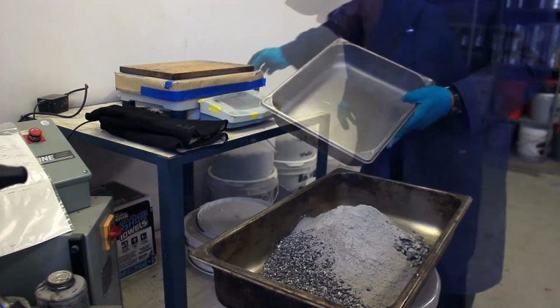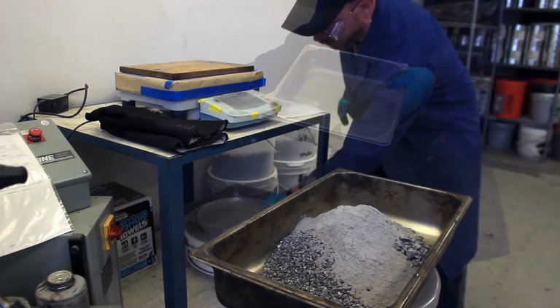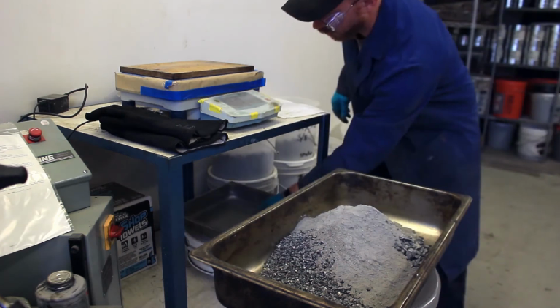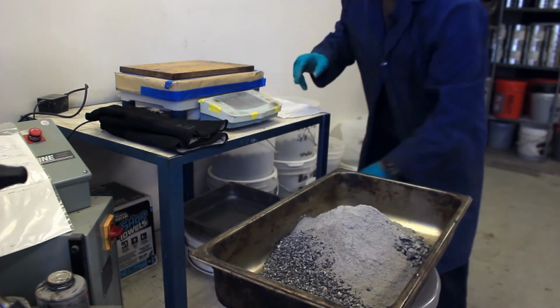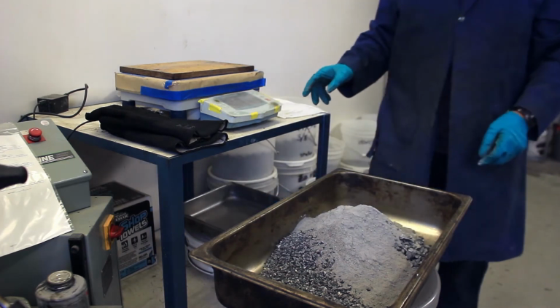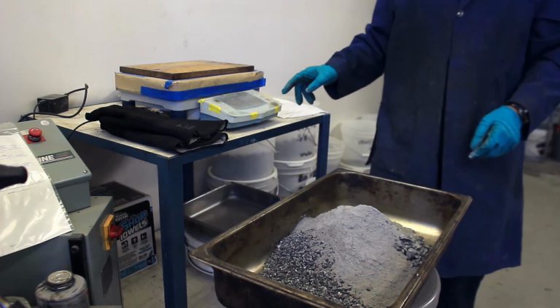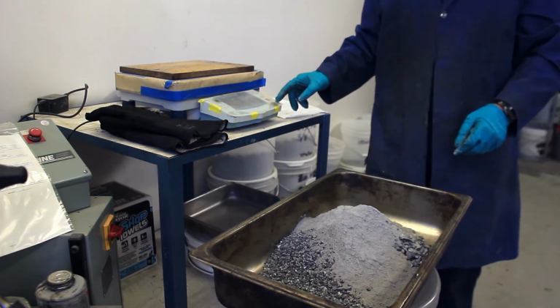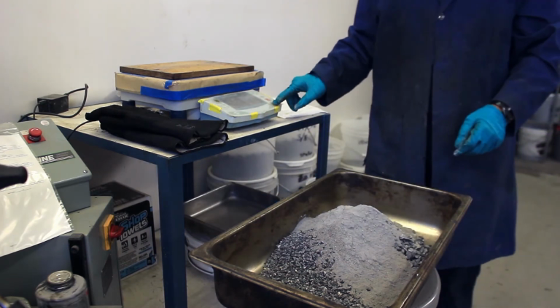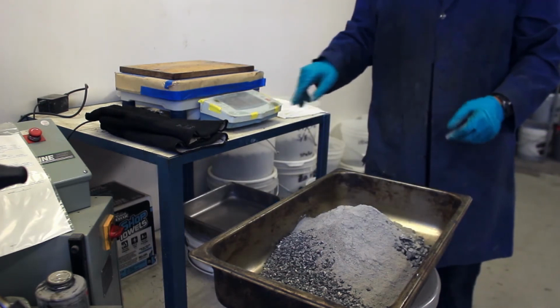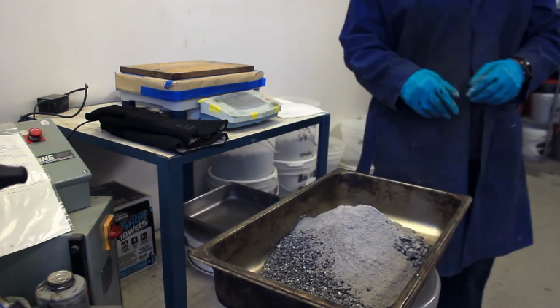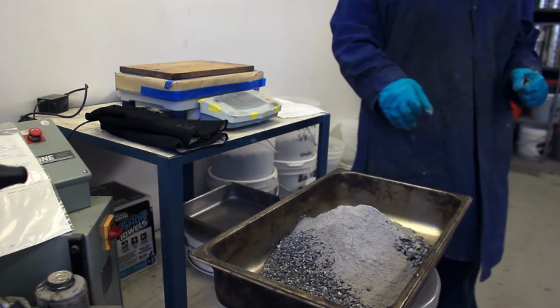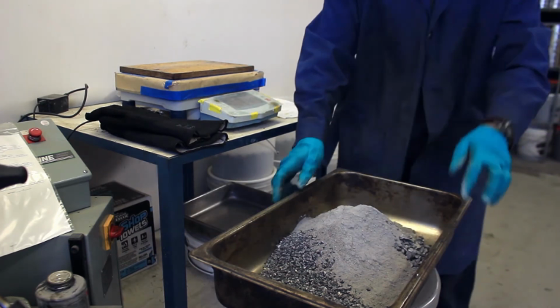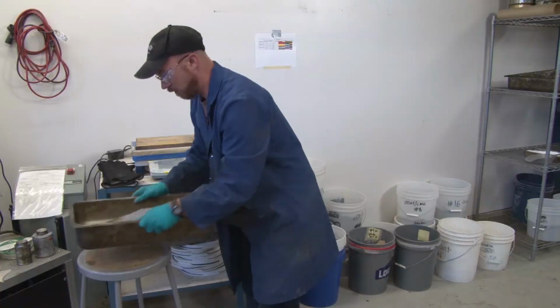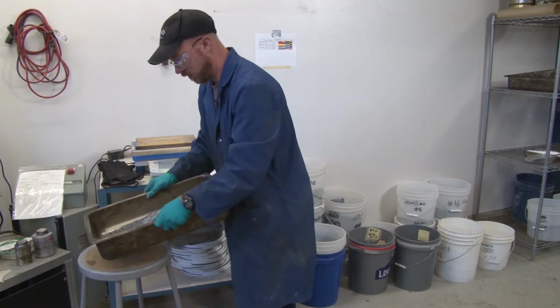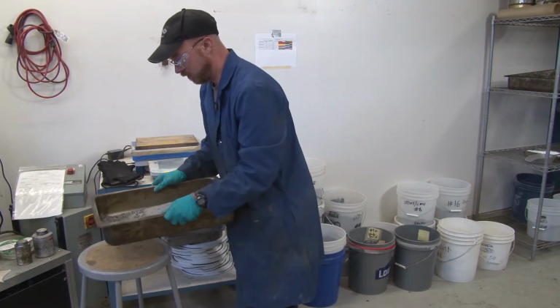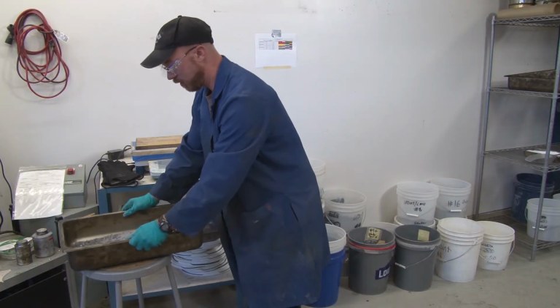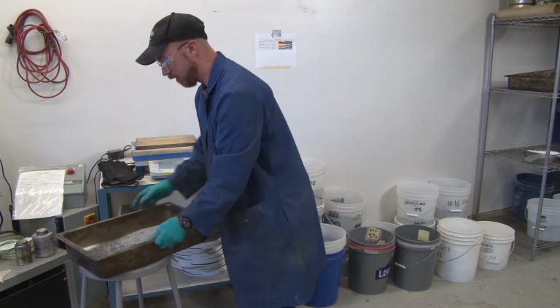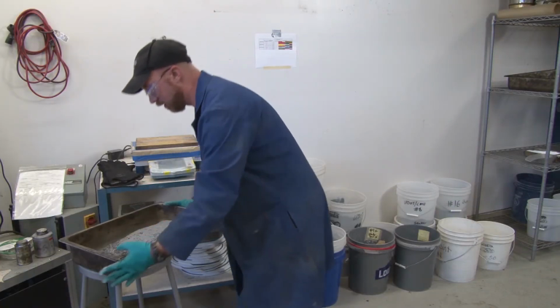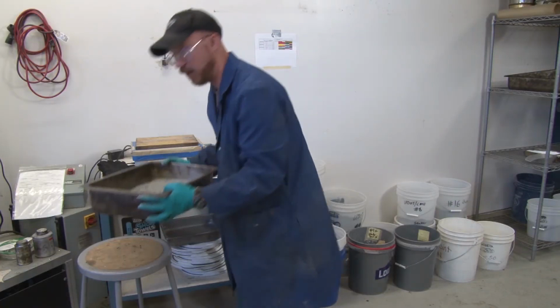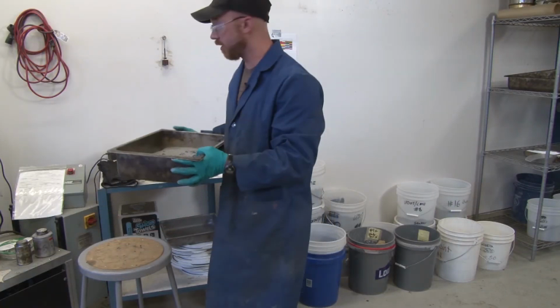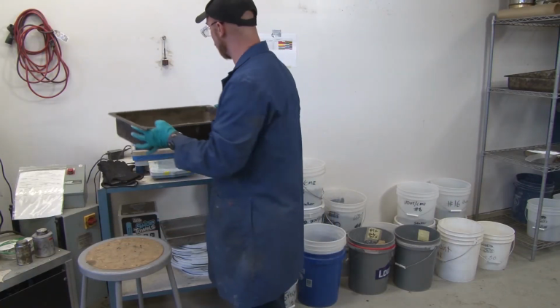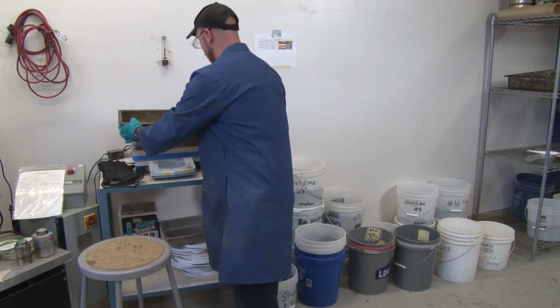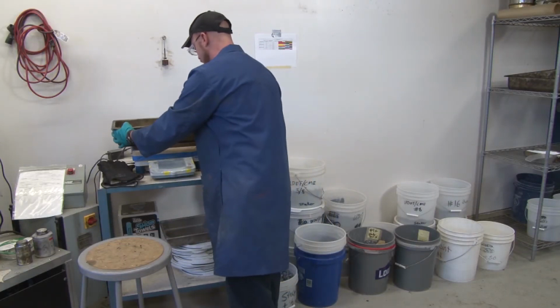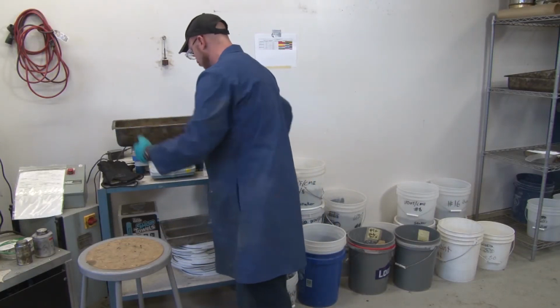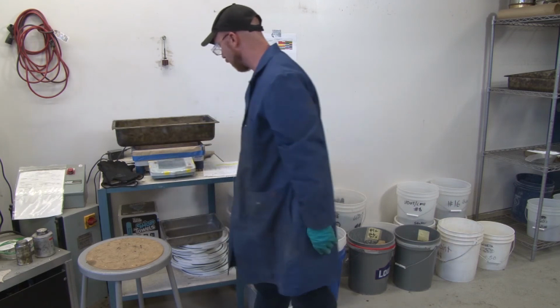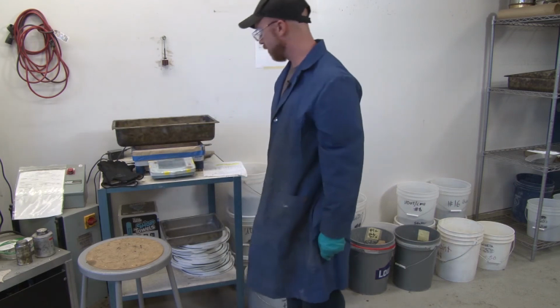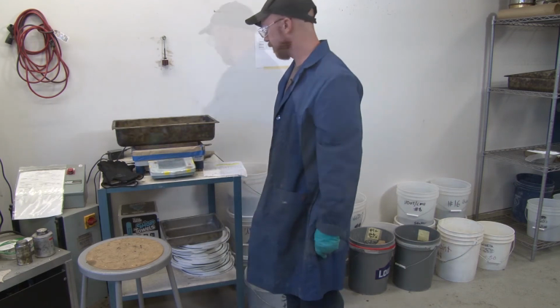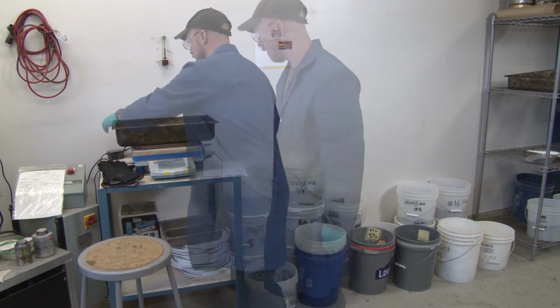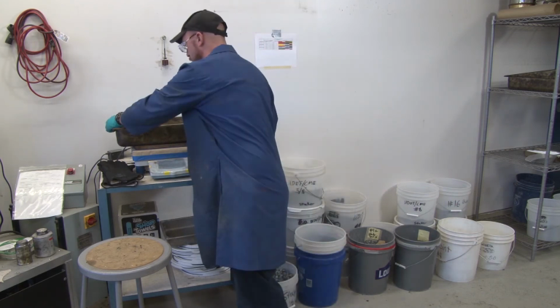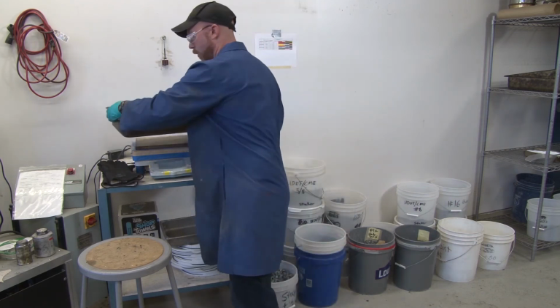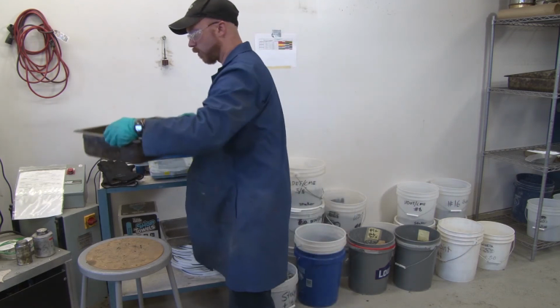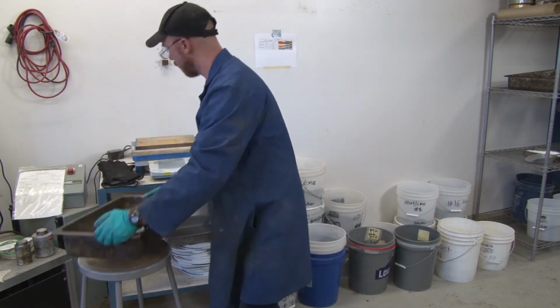Now we're going to weigh out our pan and record our weight so we know if we made a mistake or not and we know exactly how much rock is in there. After we weigh and record that out.